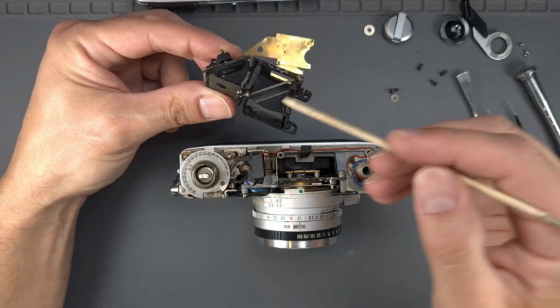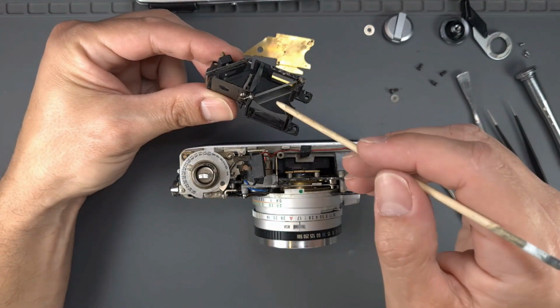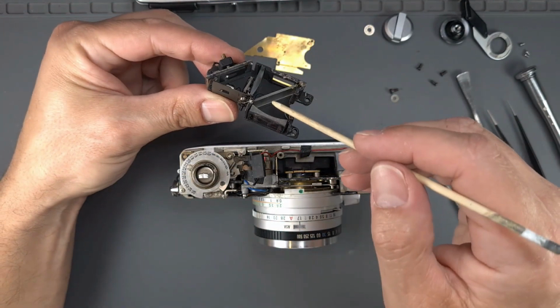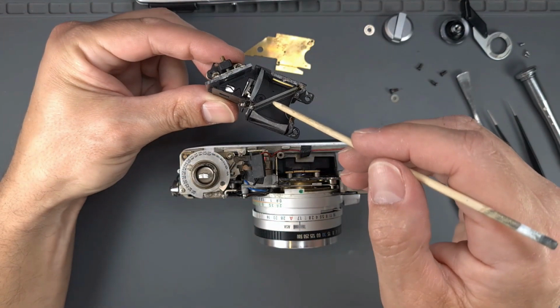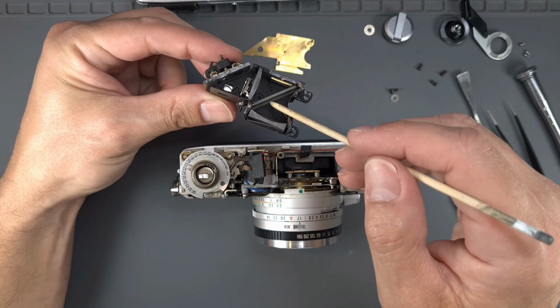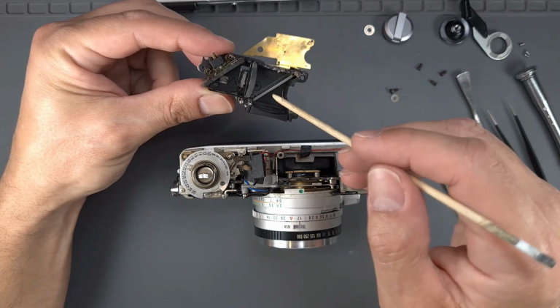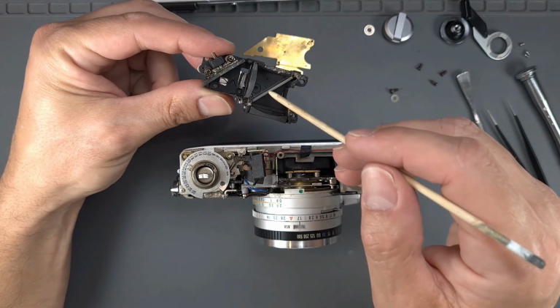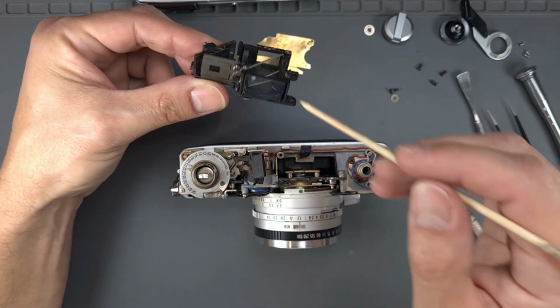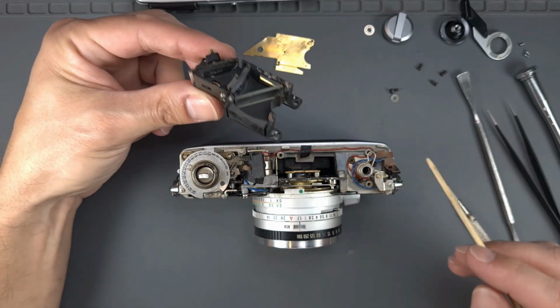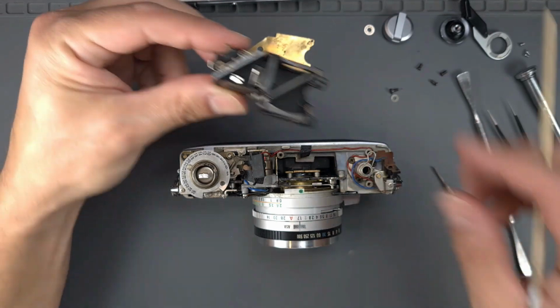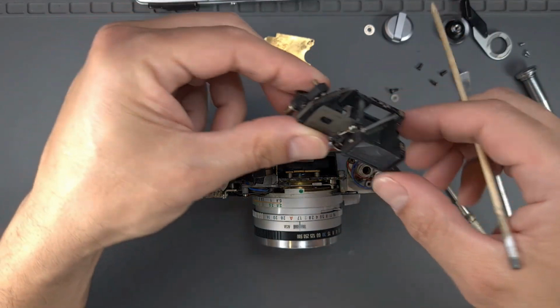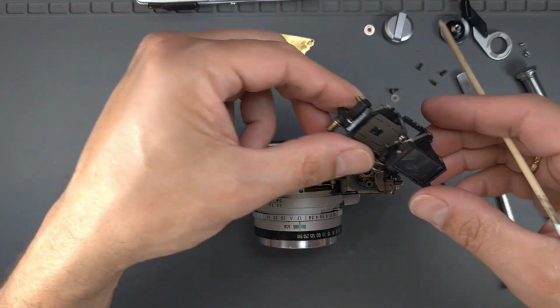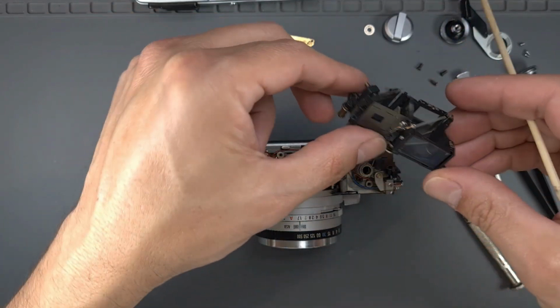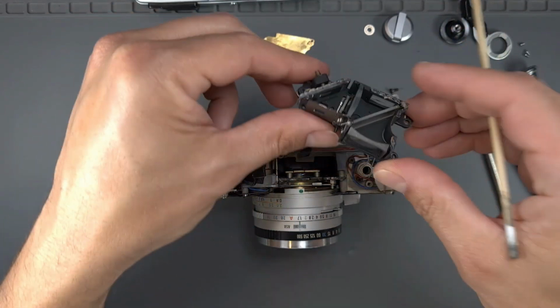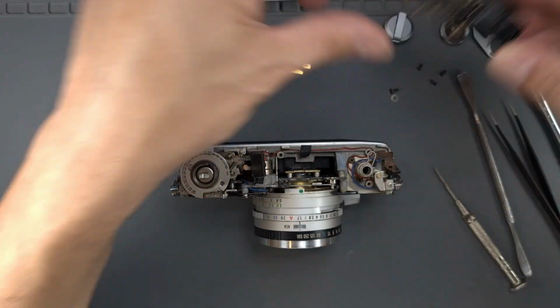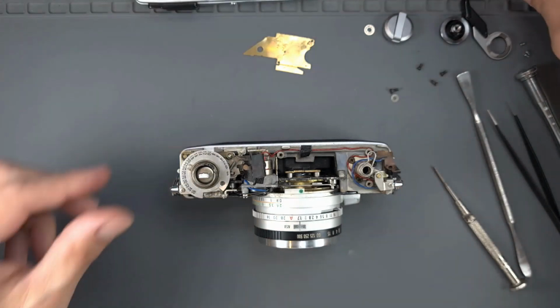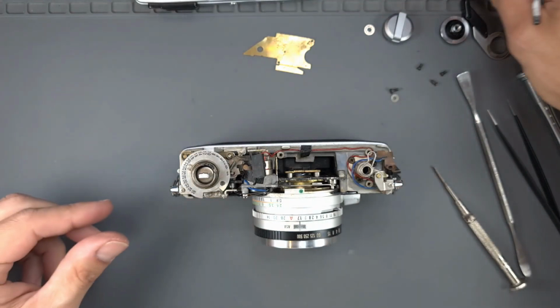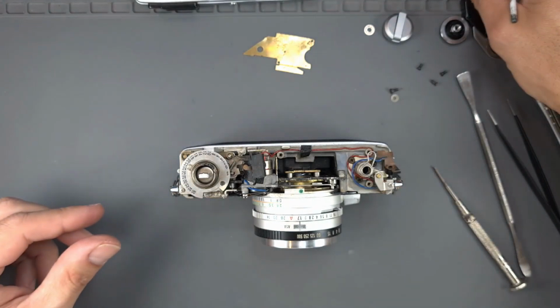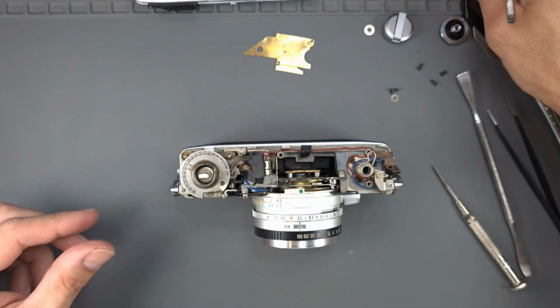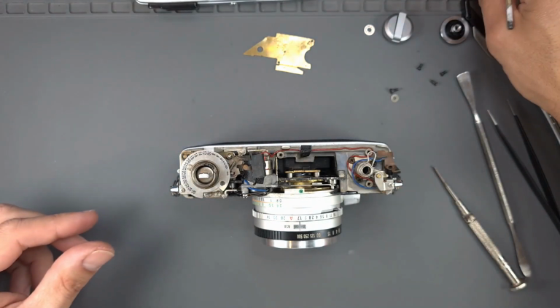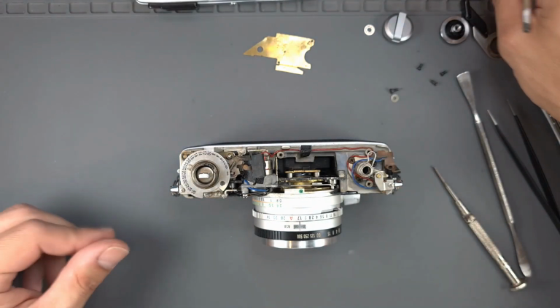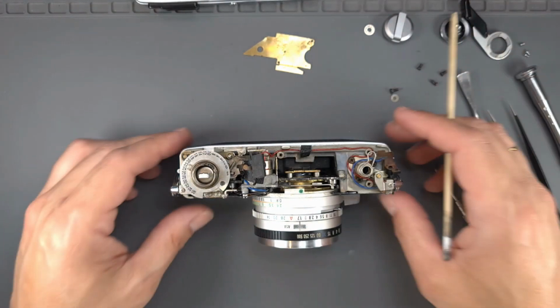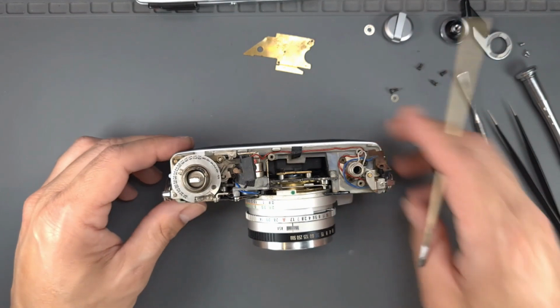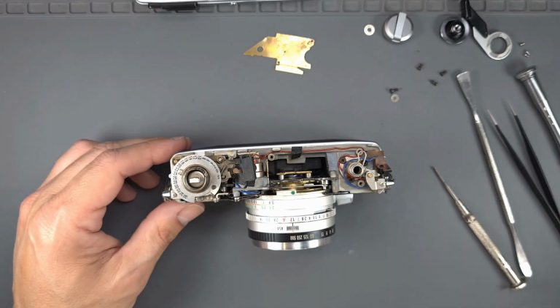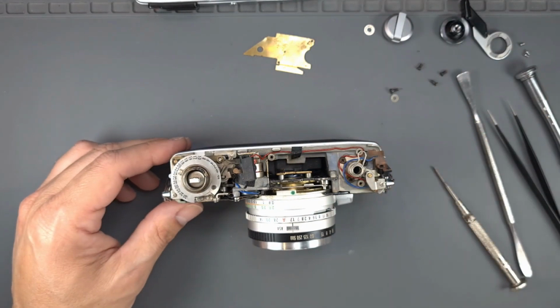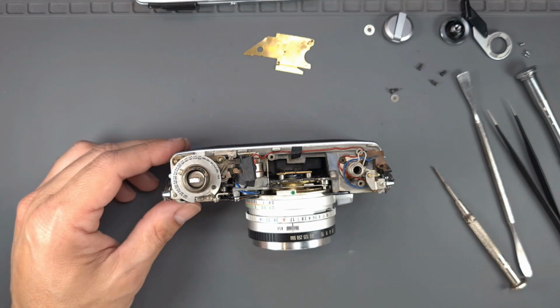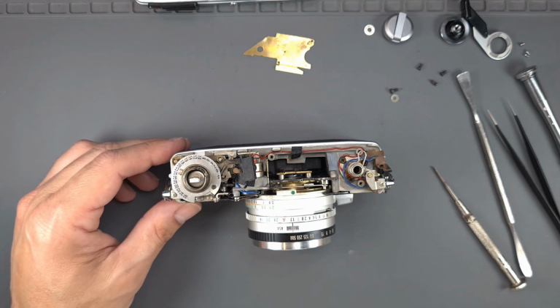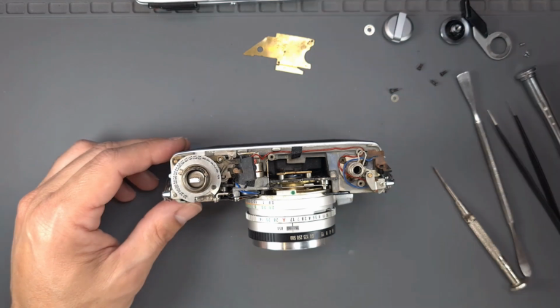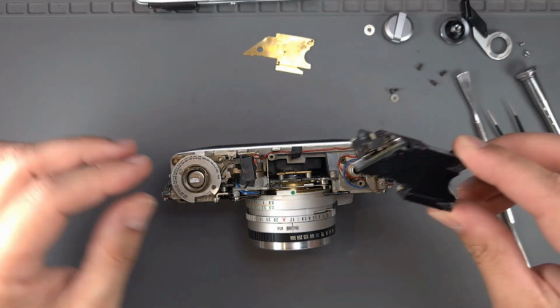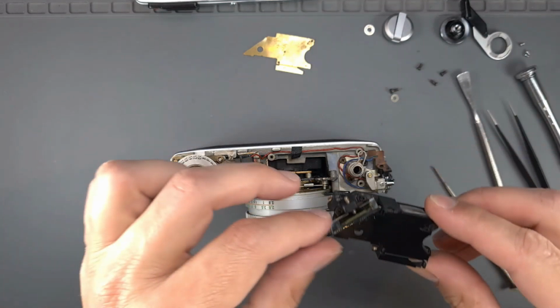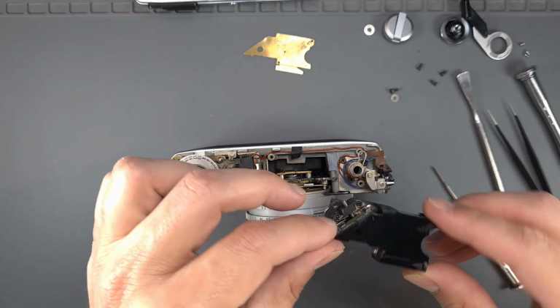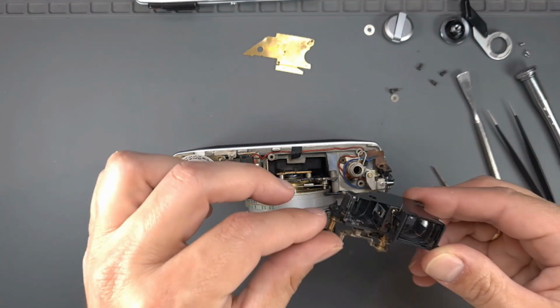The half mirror is damaged, but because it is glued to the rangefinder, we have to replace the complete unit. We will use a rangefinder from a donor camera.